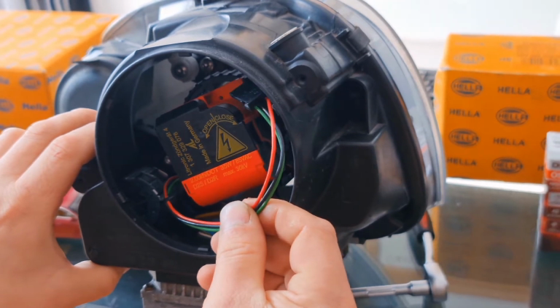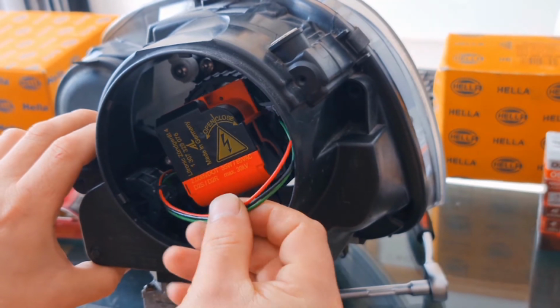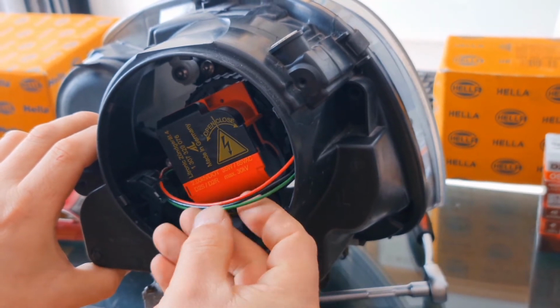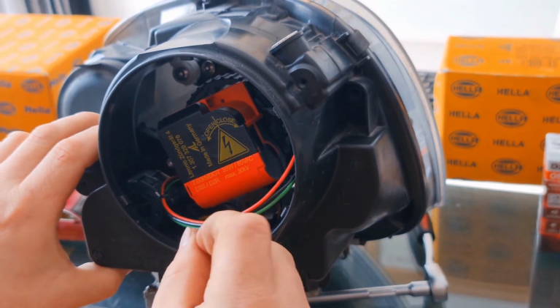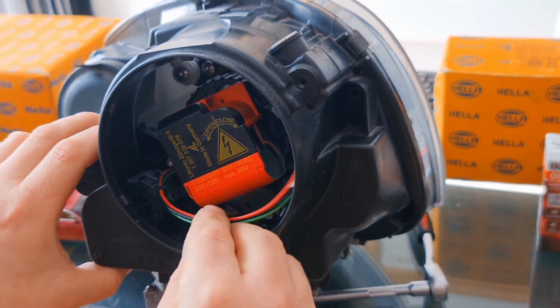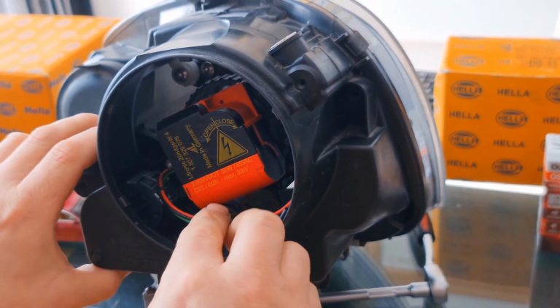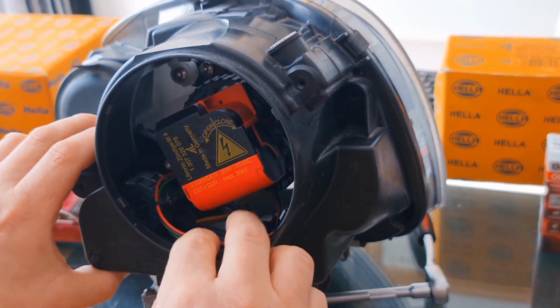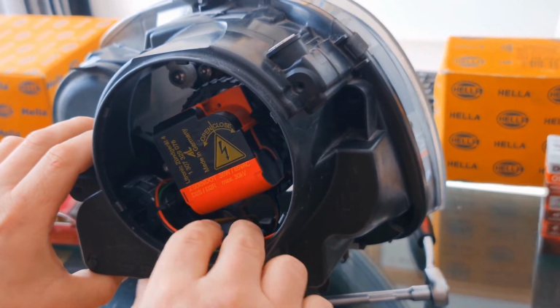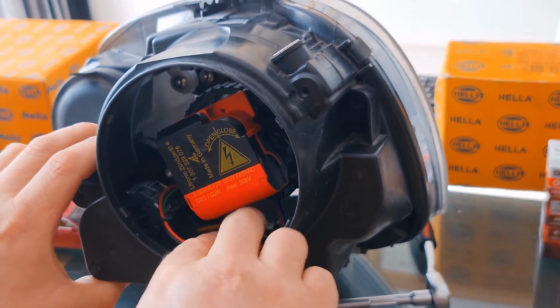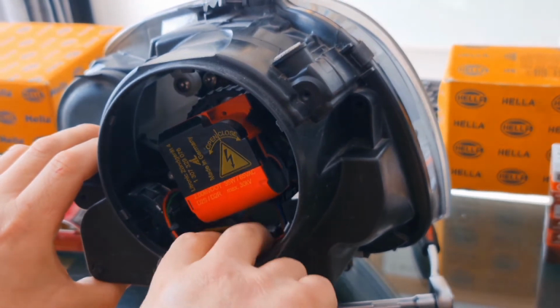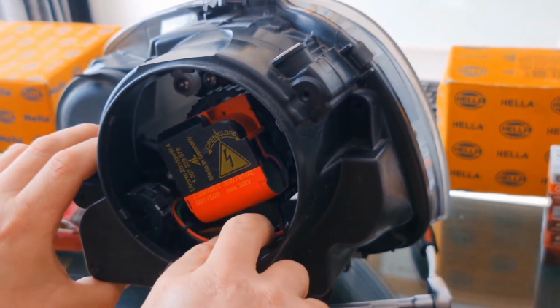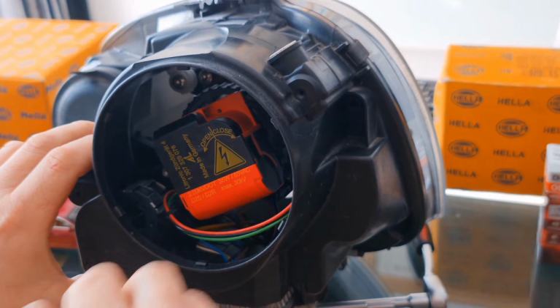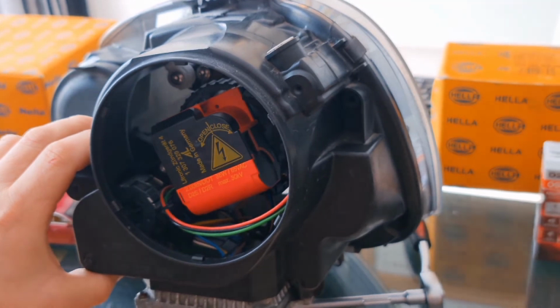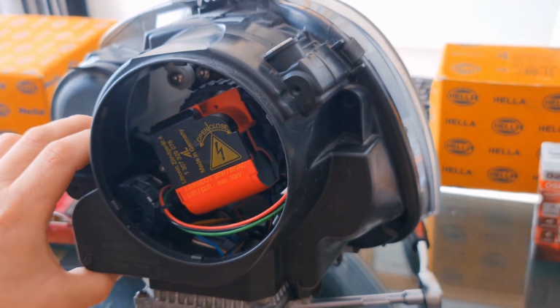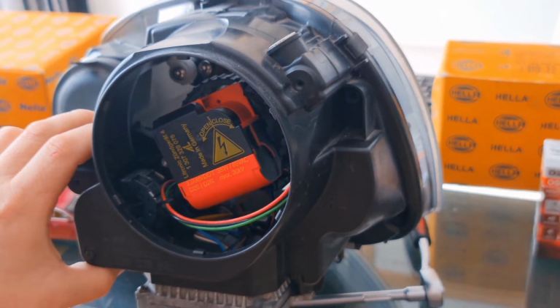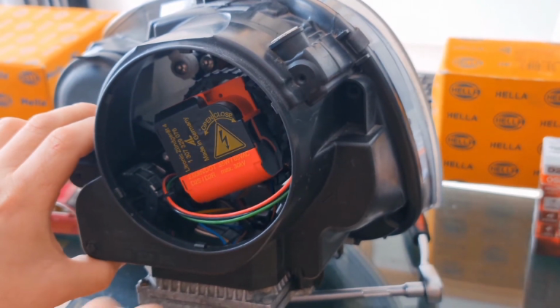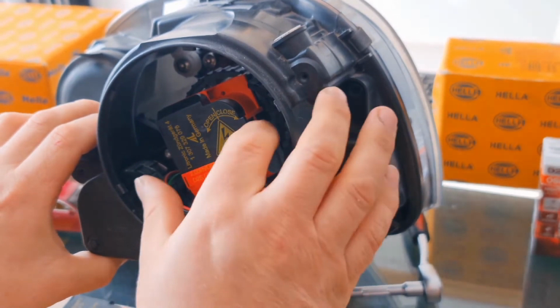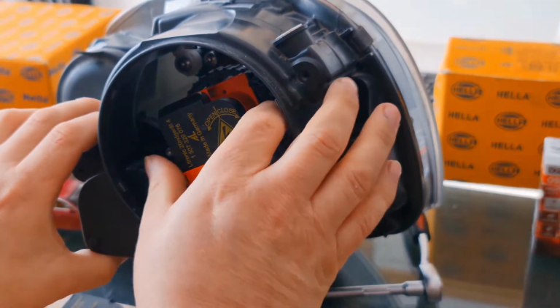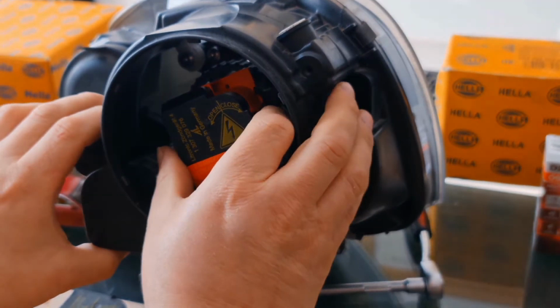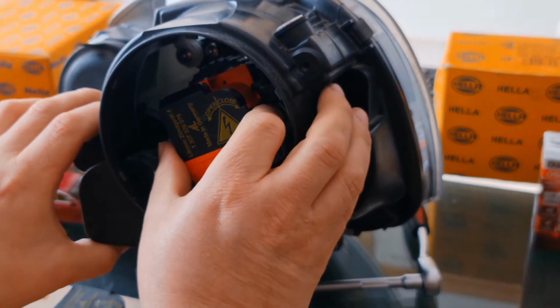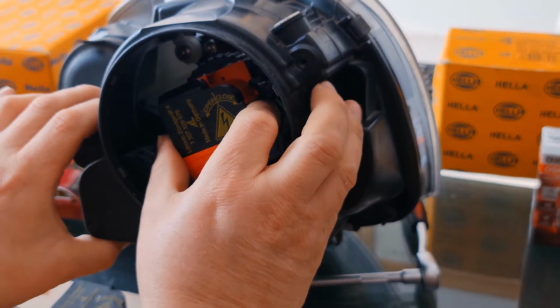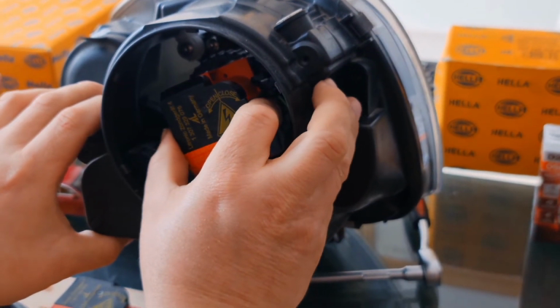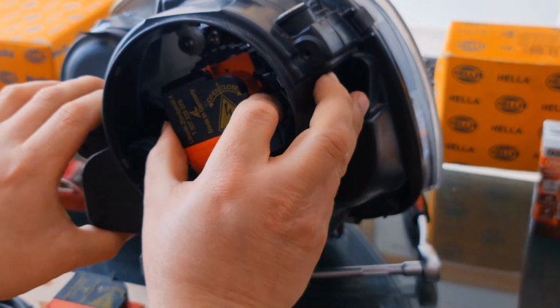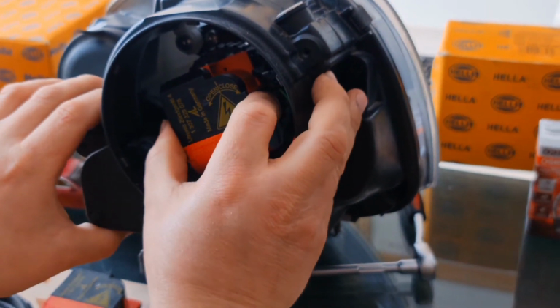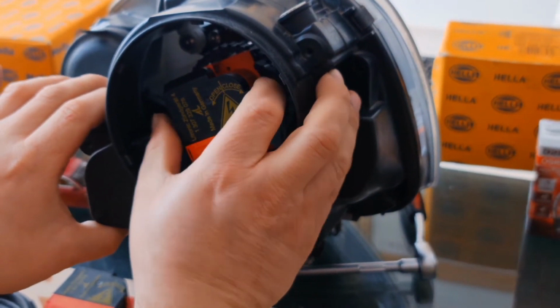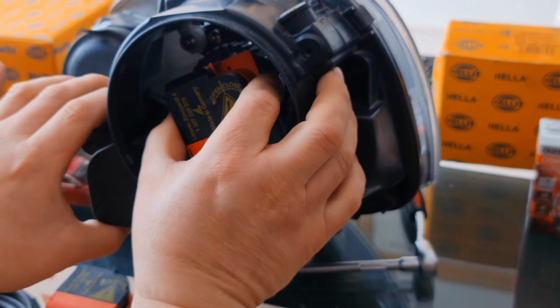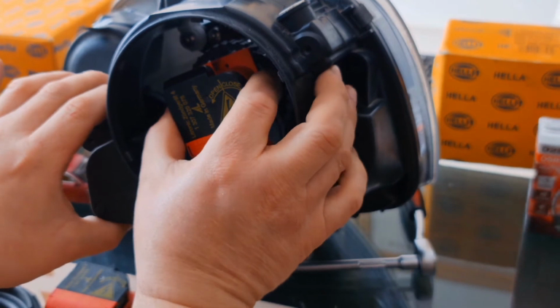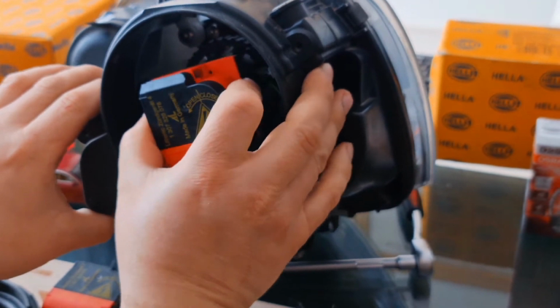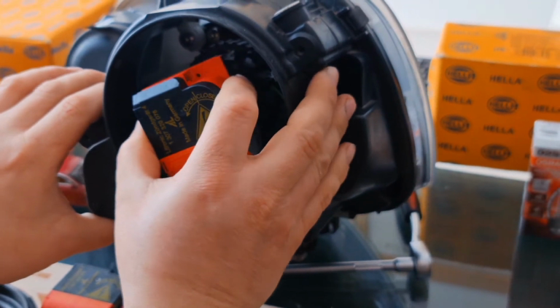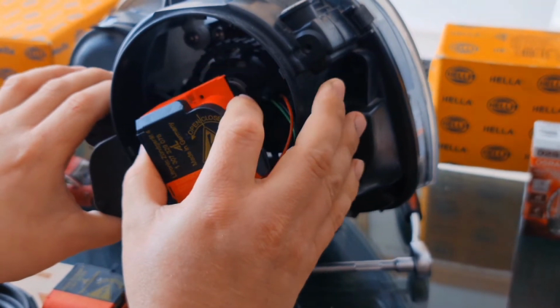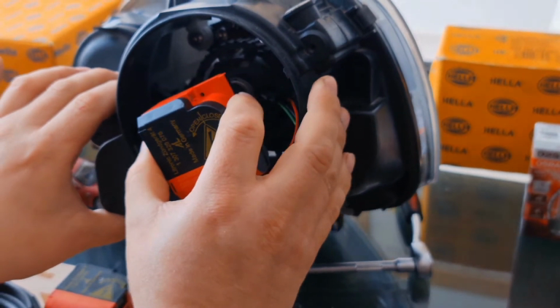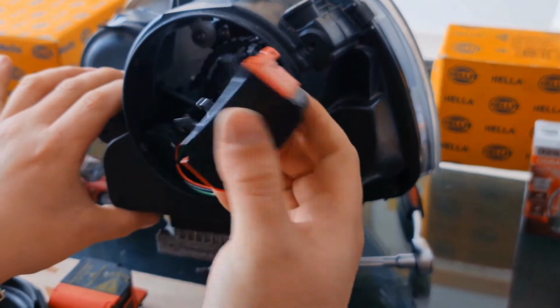You don't have to do anything. I will show you later how the system works. Then you just have to pull the igniter off.